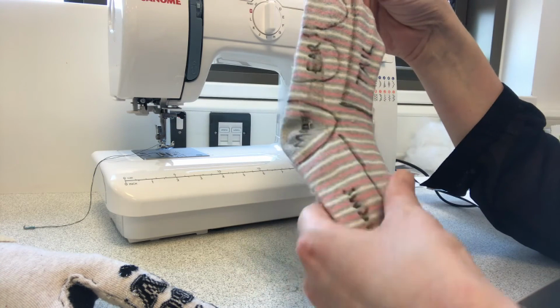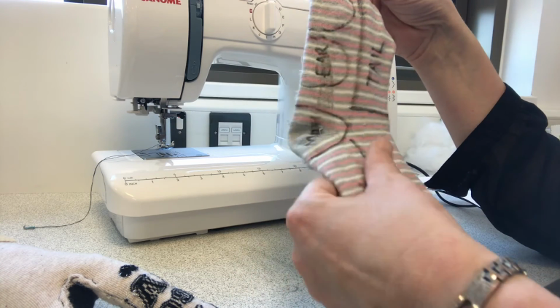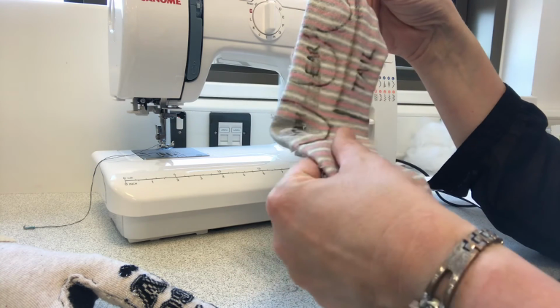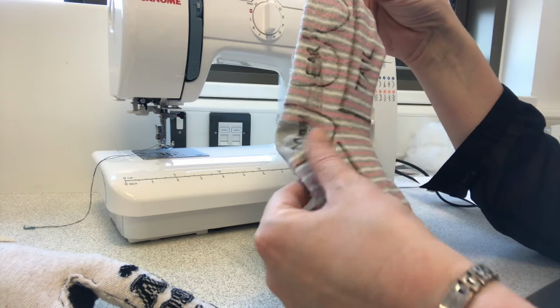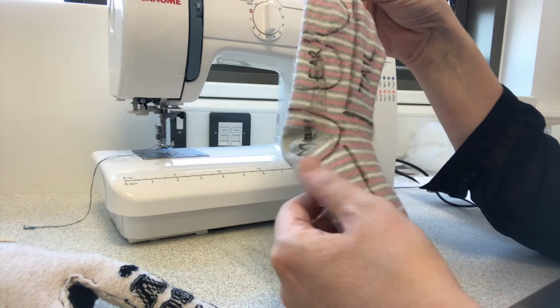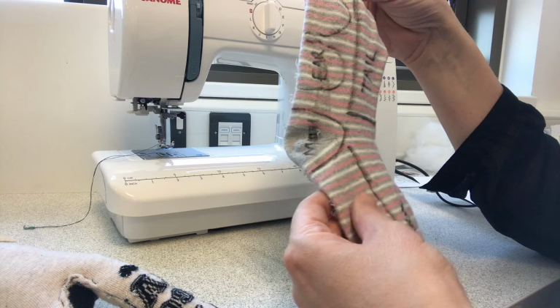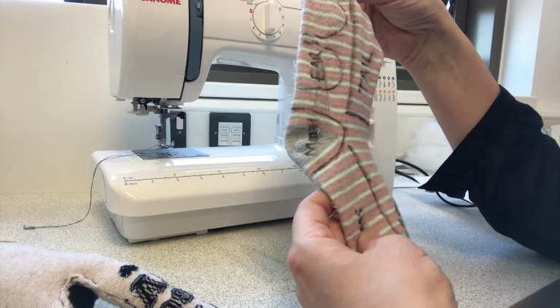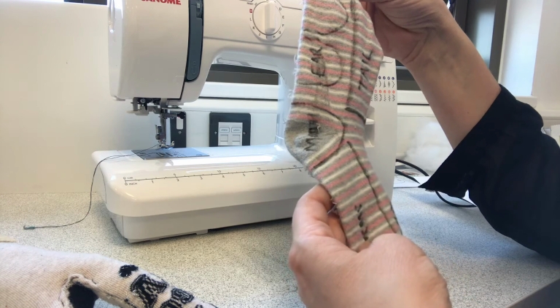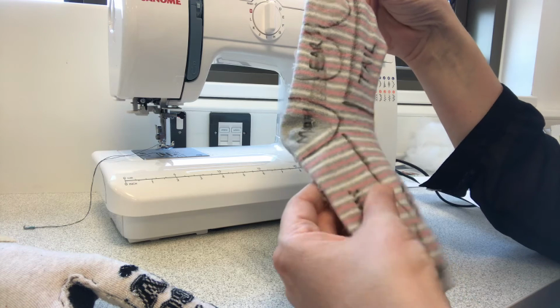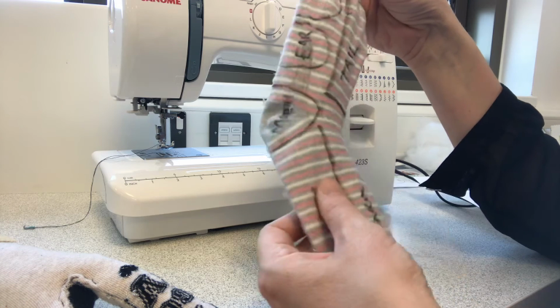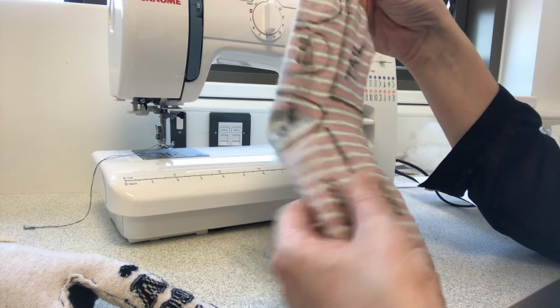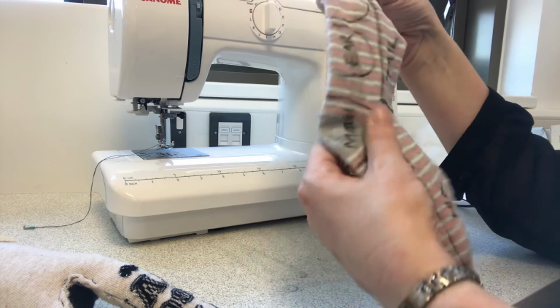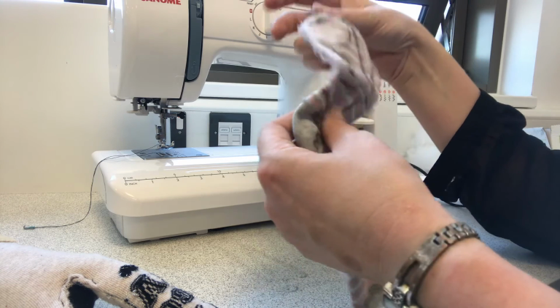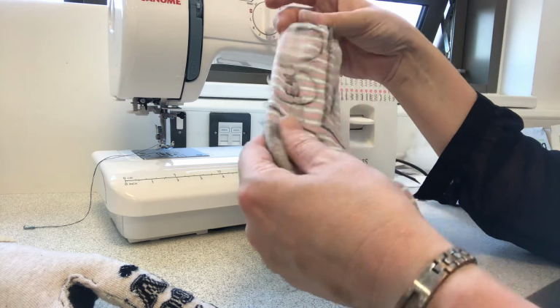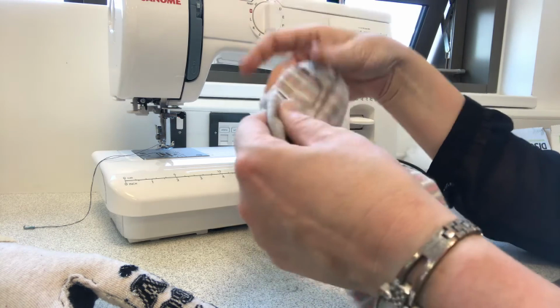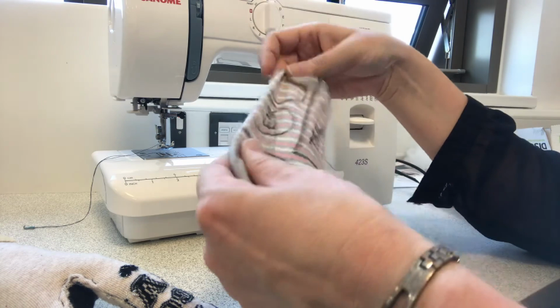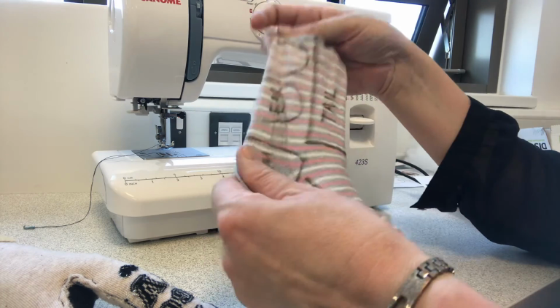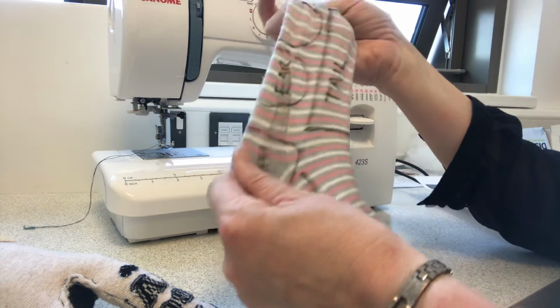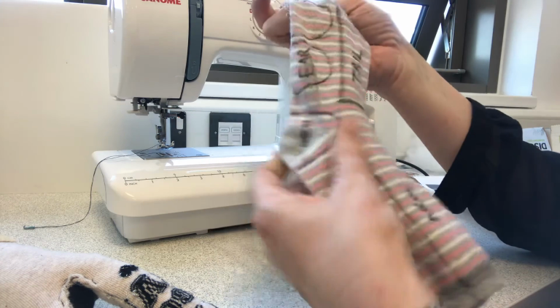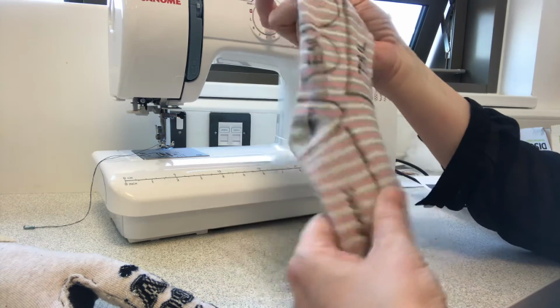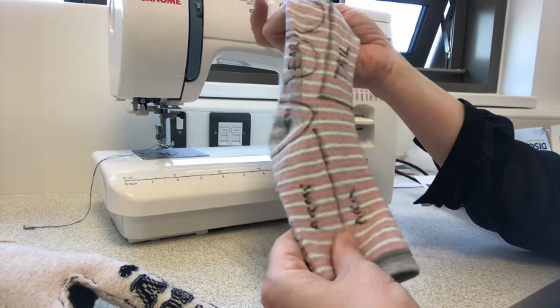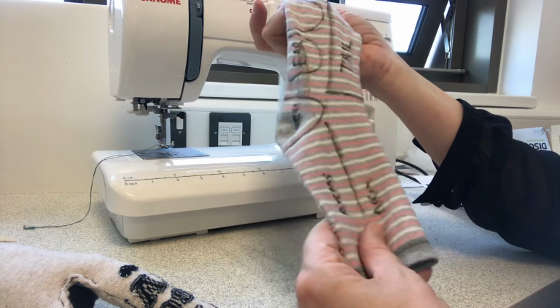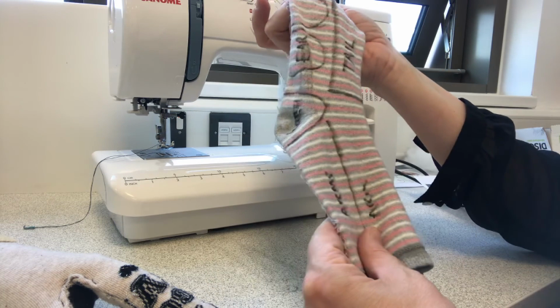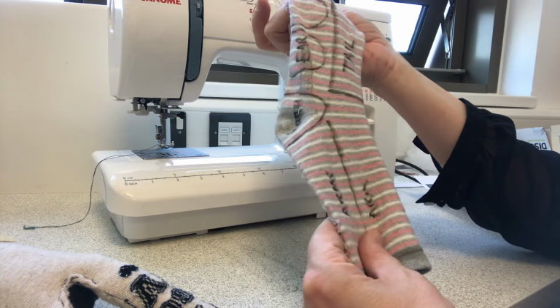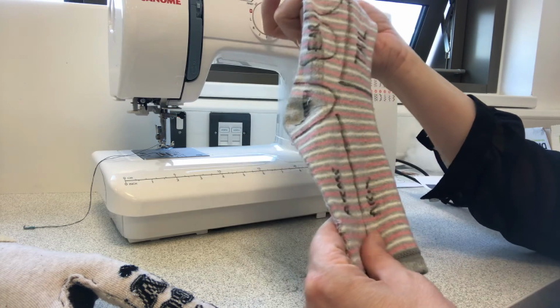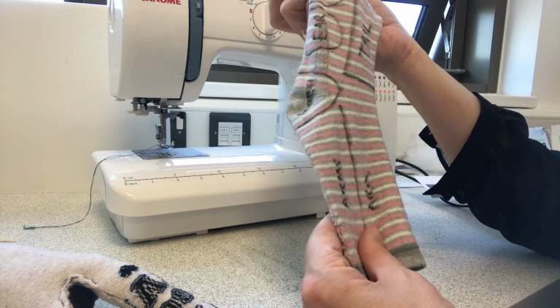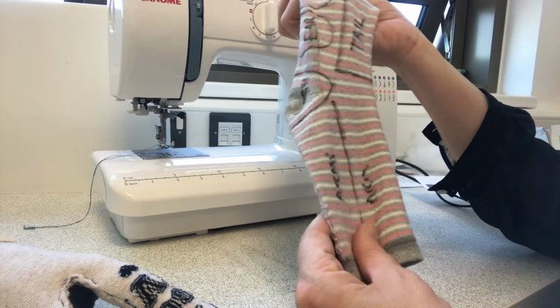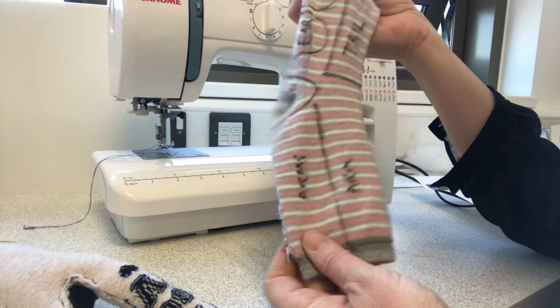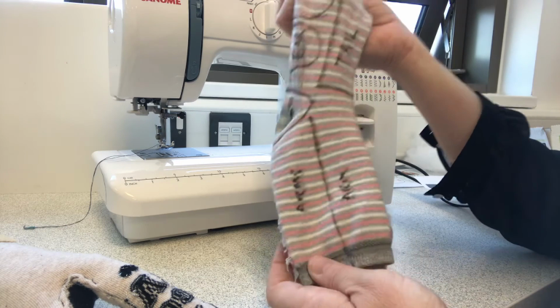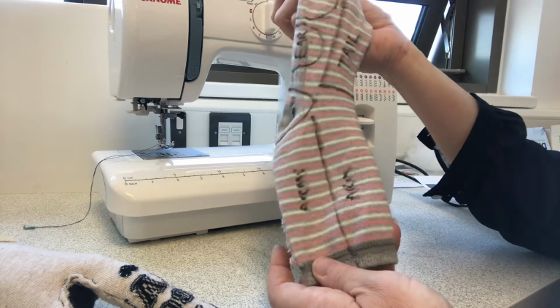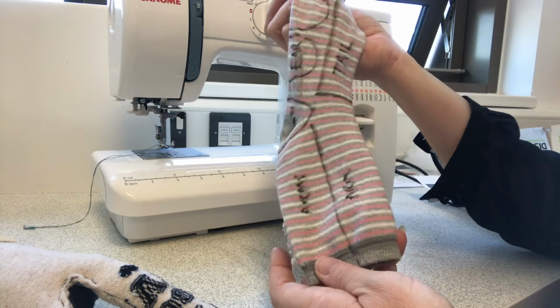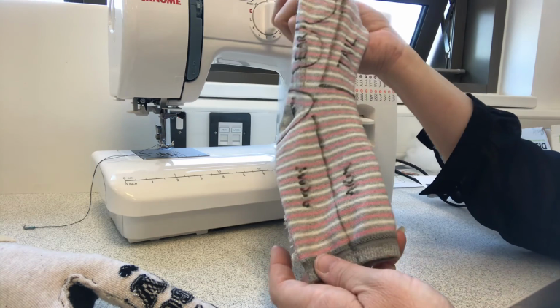Don't cut out the shapes before you sew them. That's the whole easy thing about this — you sew it first, you cut around it, and then you've got your pieces already made.